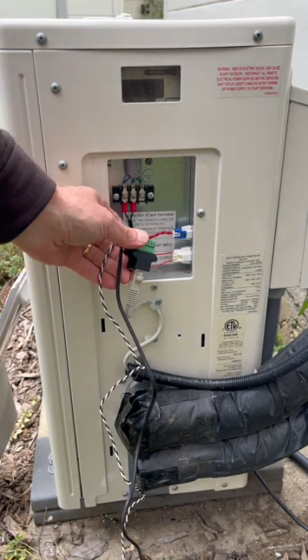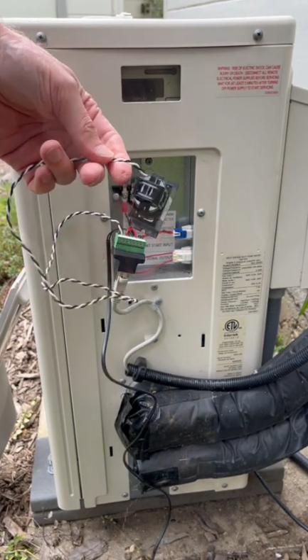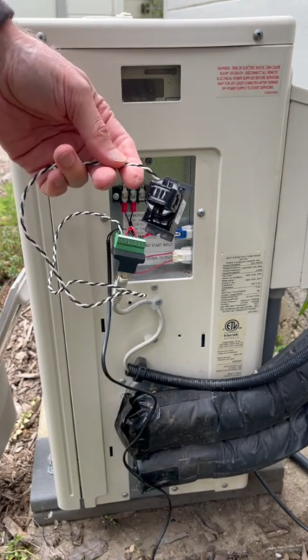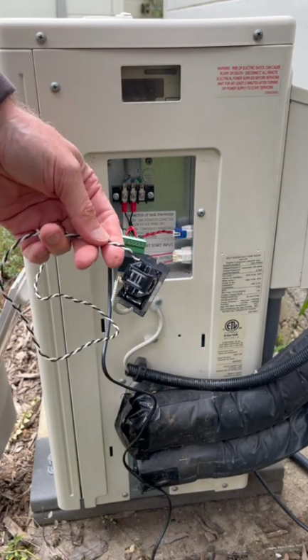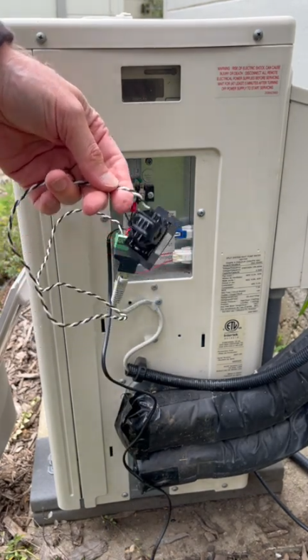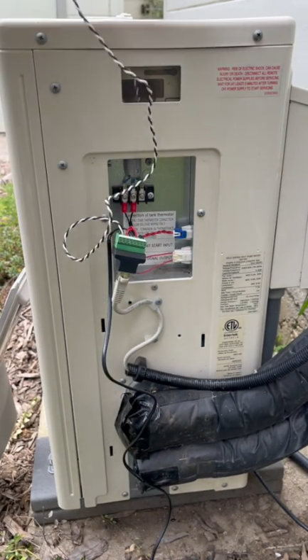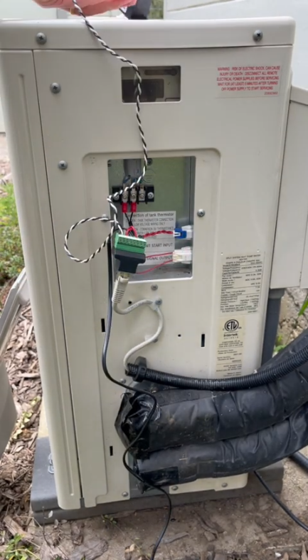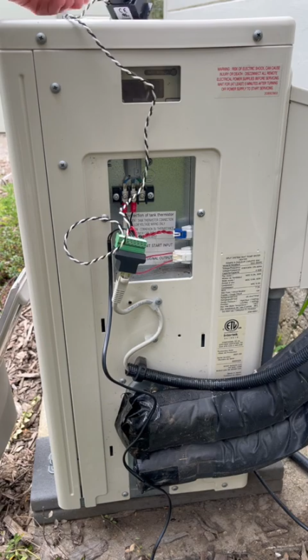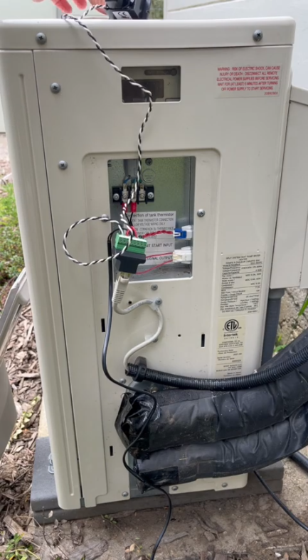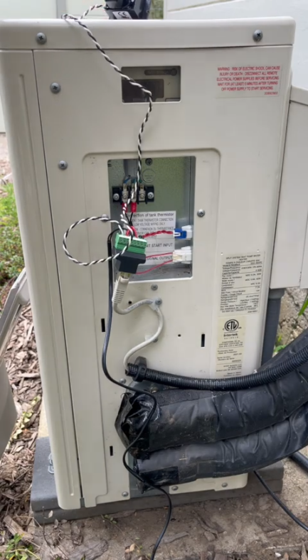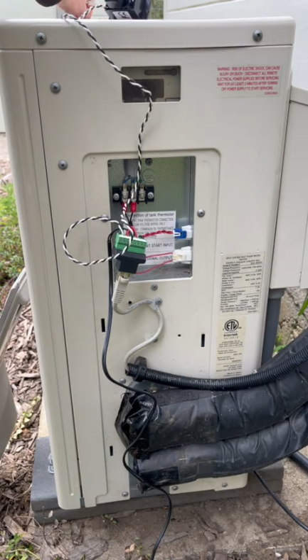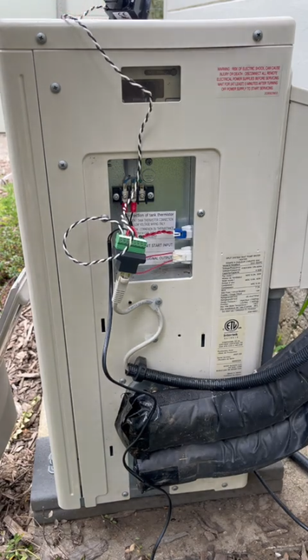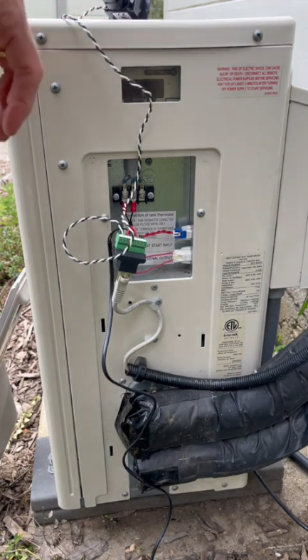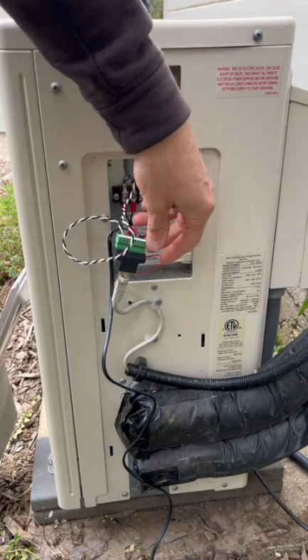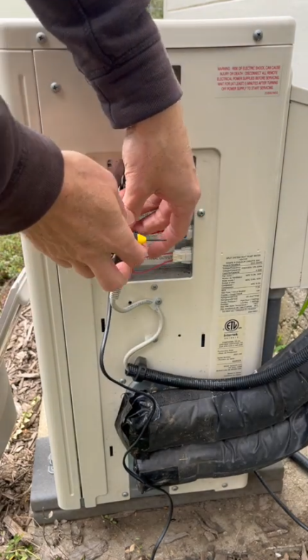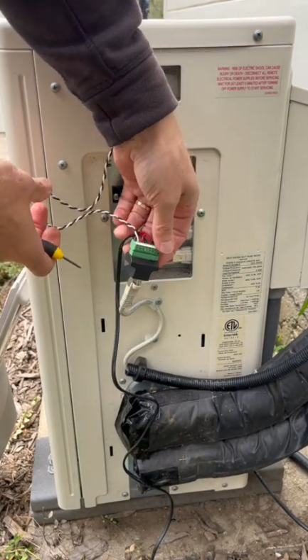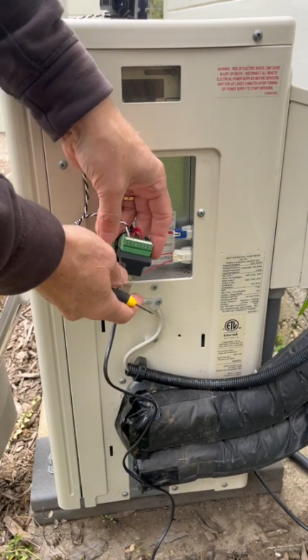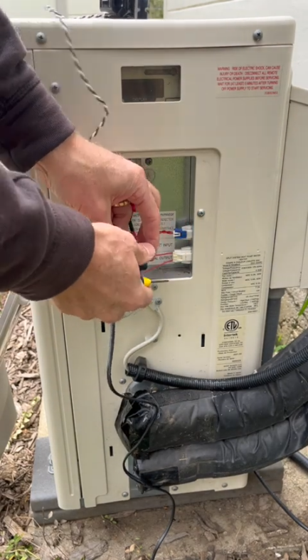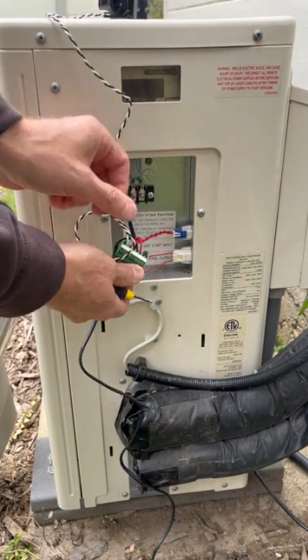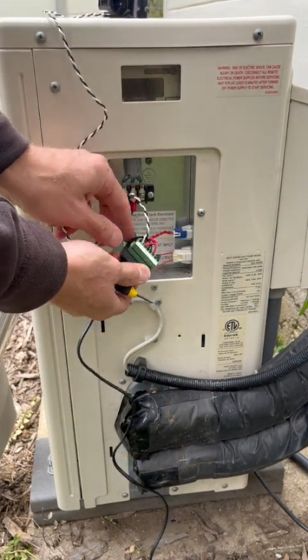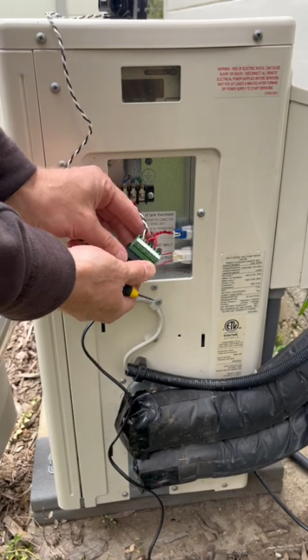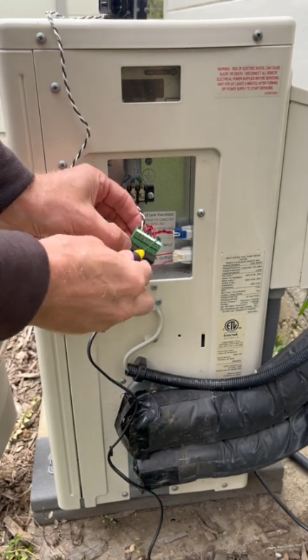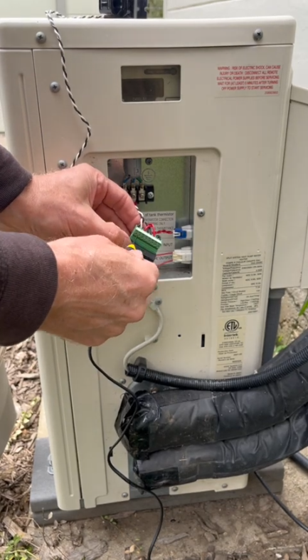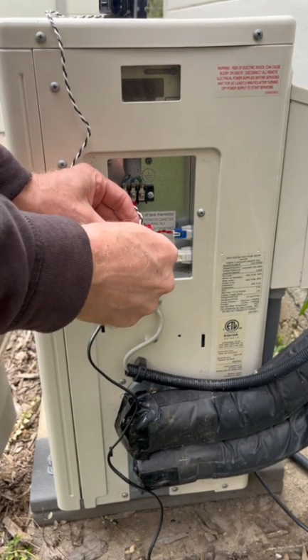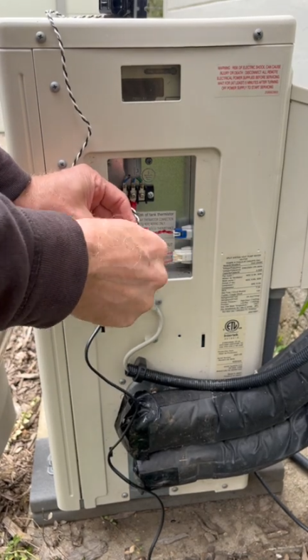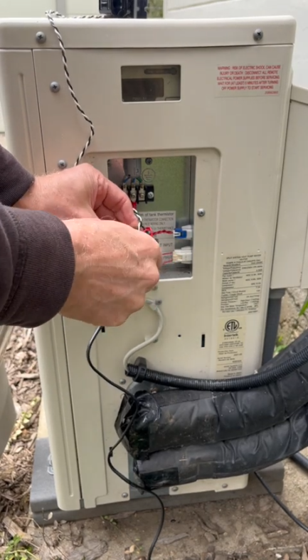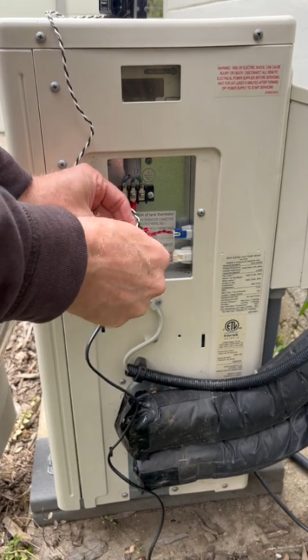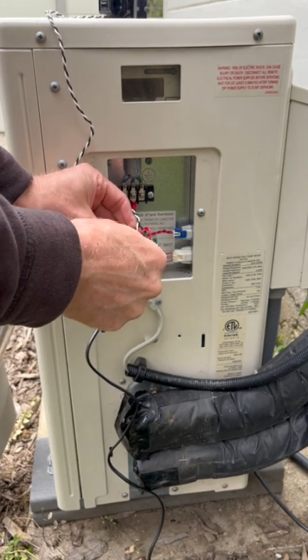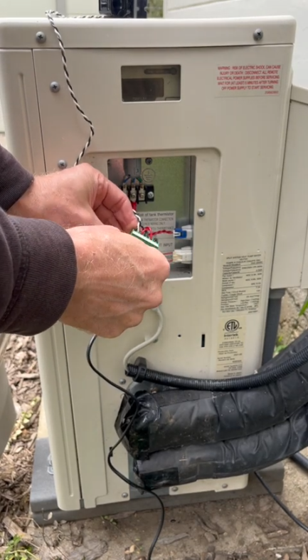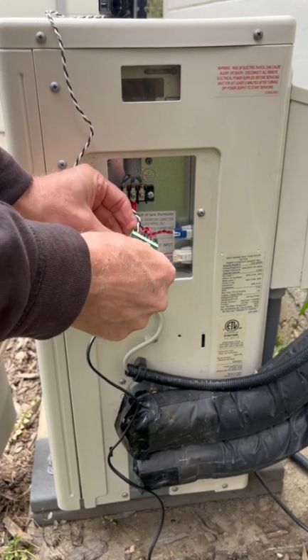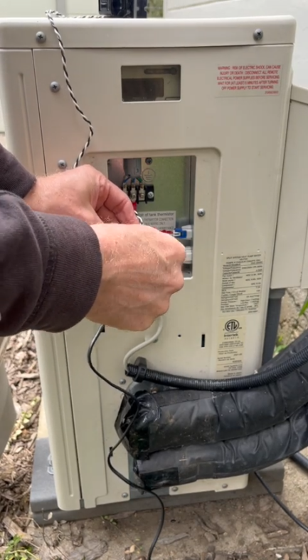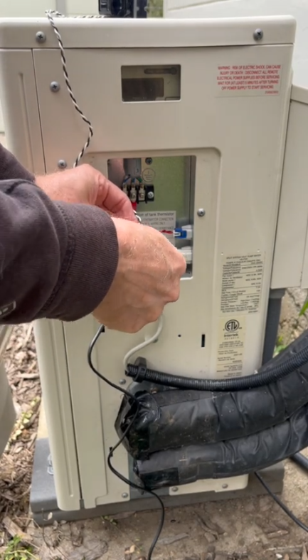We want to next connect up the CT, but in order to protect the wires we need to run them within the Sanko heat pump itself, so we're going to have to disconnect them for a moment in order to thread them through the inside of the Sanko.